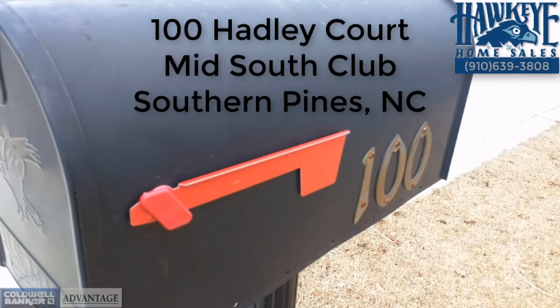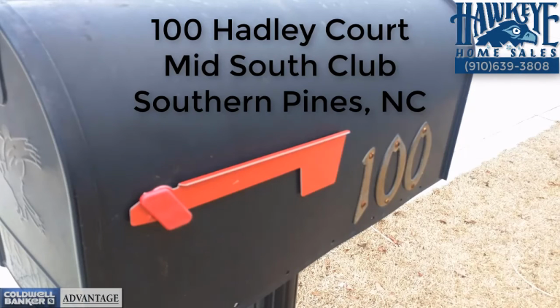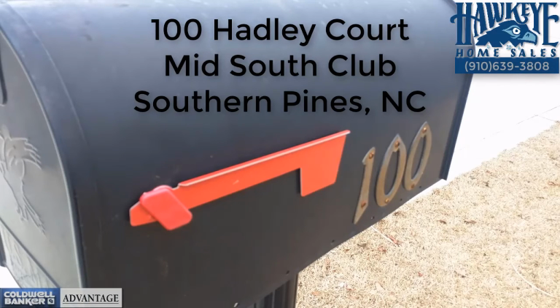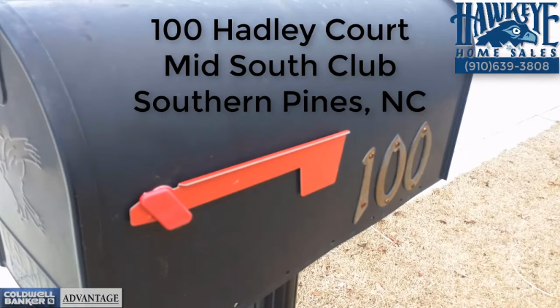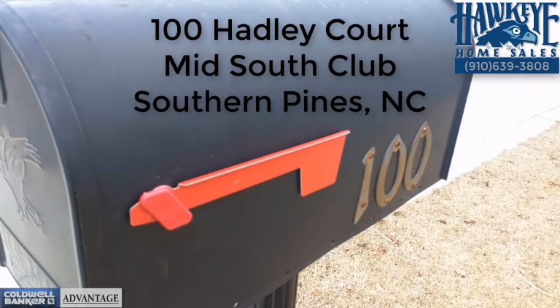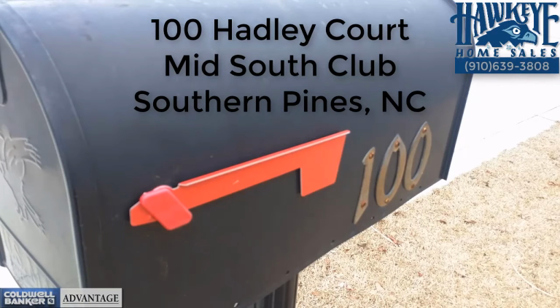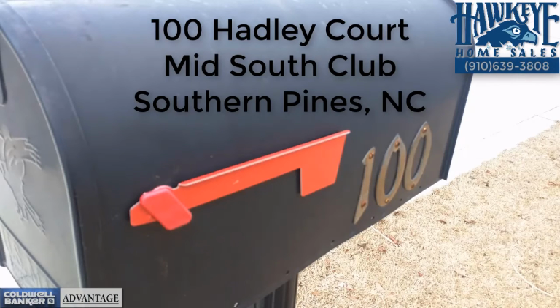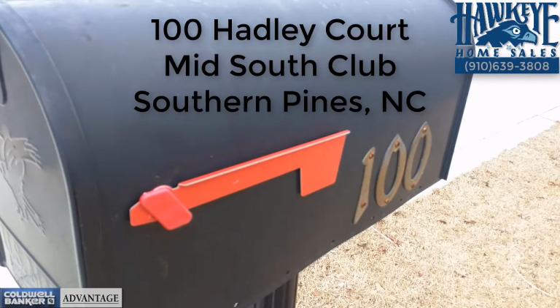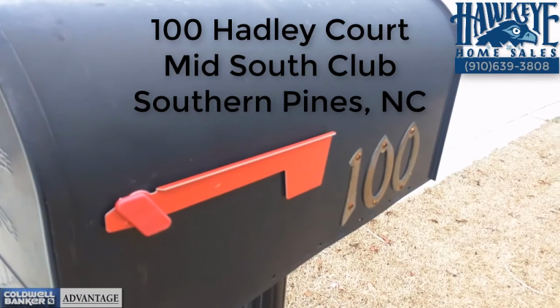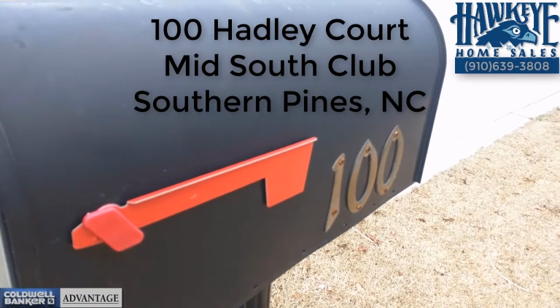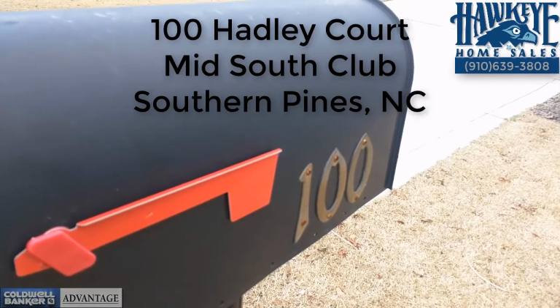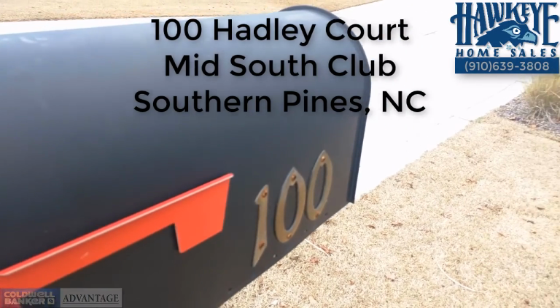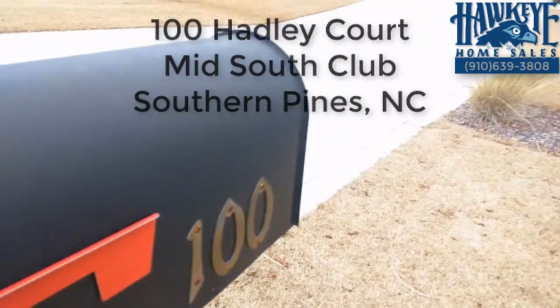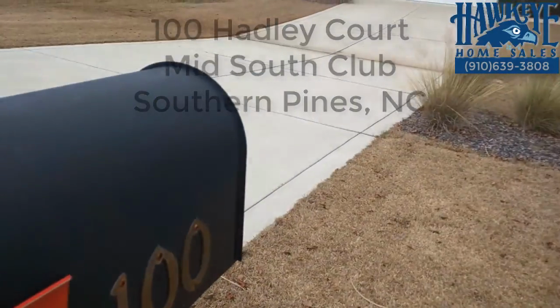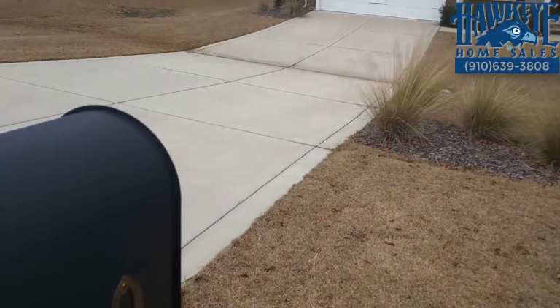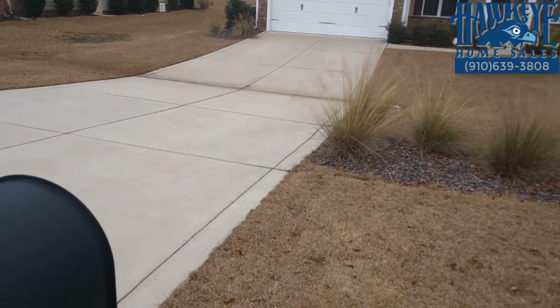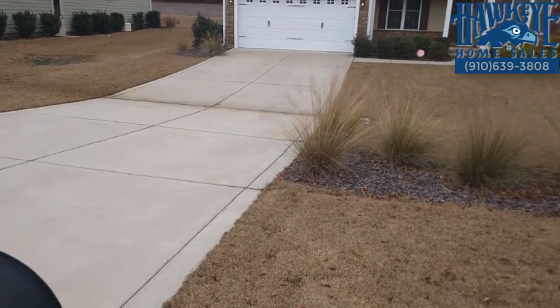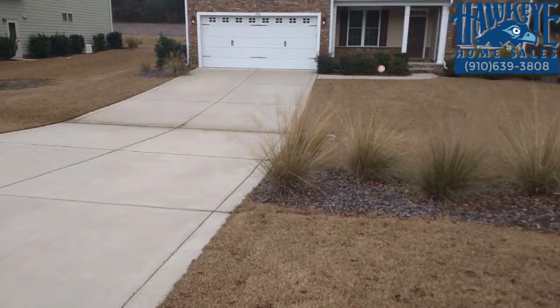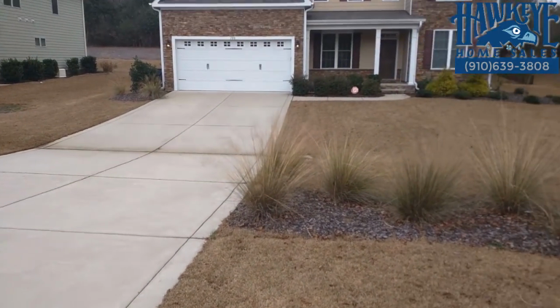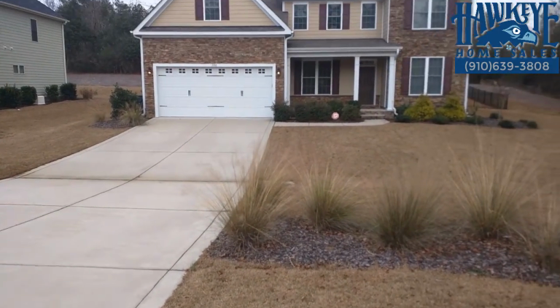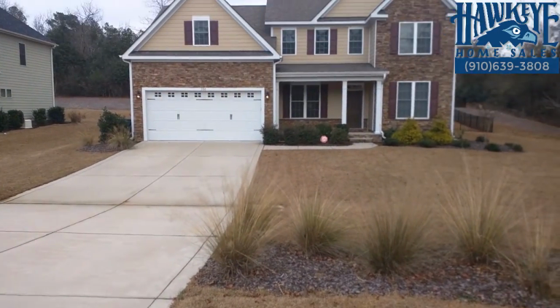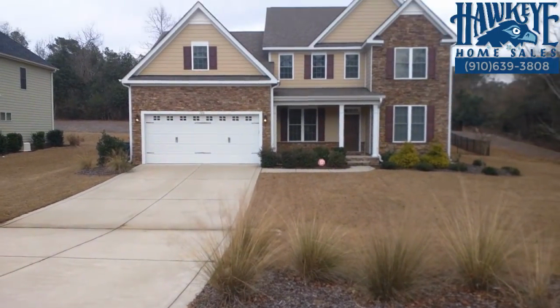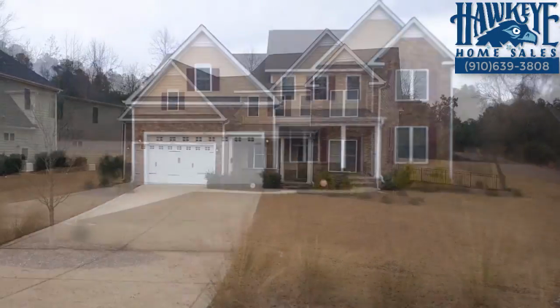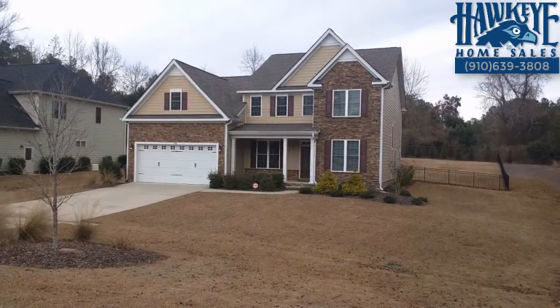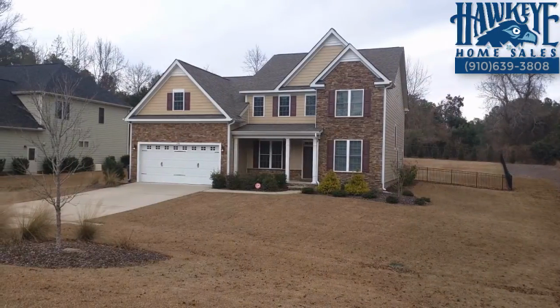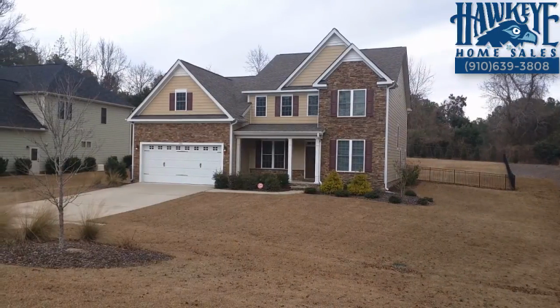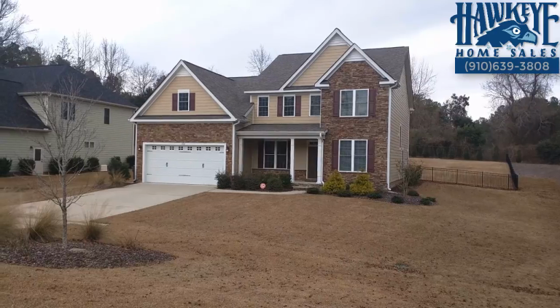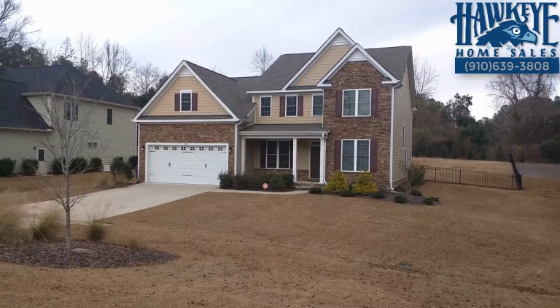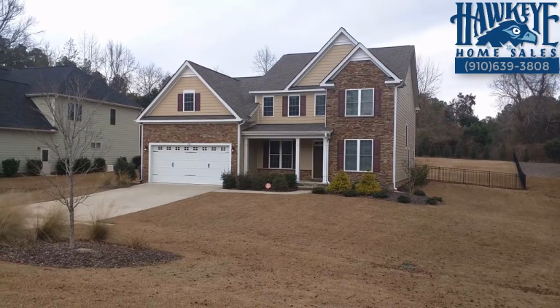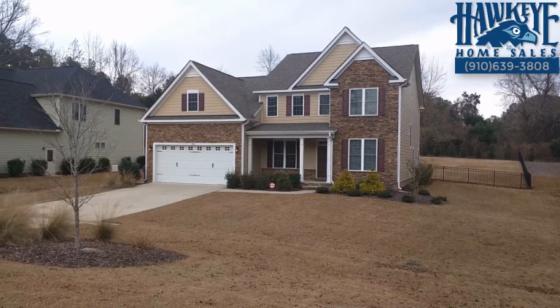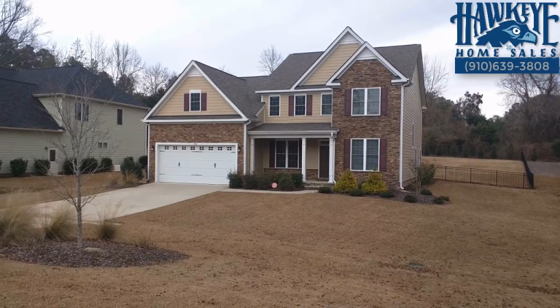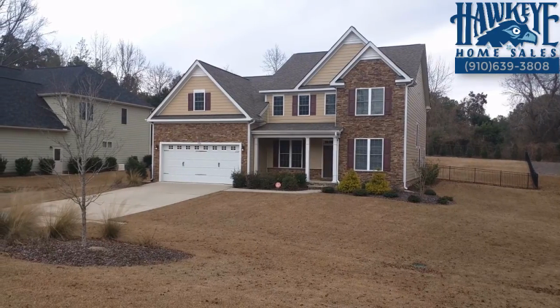100 Hadley Court, Mid-South Club, Southern Pines, North Carolina. When you have found the right home, so many things come together — like family, friends, and fun all at the same time. Here is a perfect example.